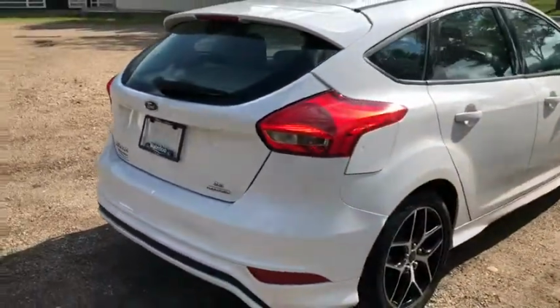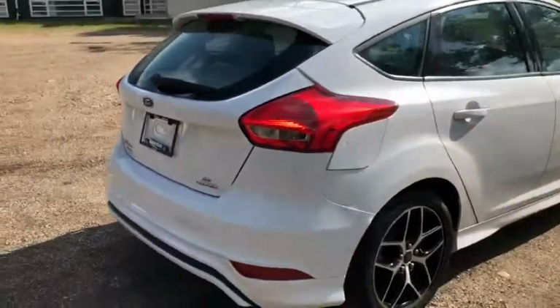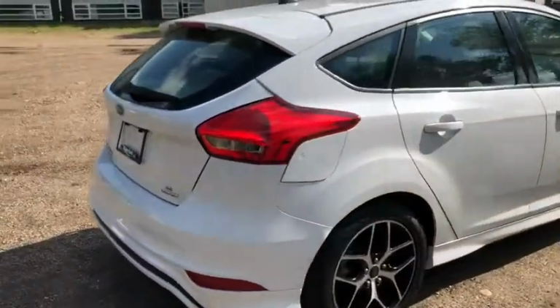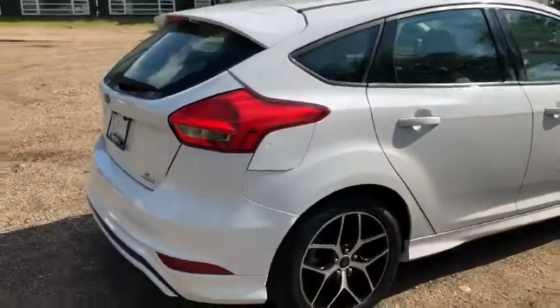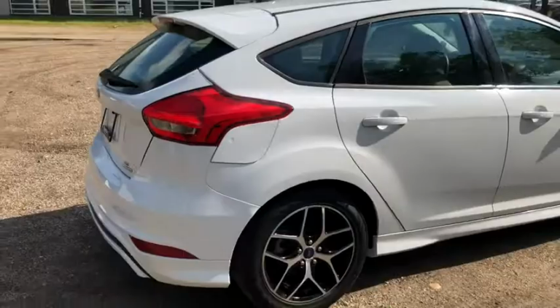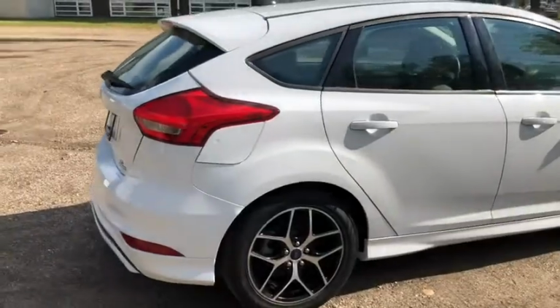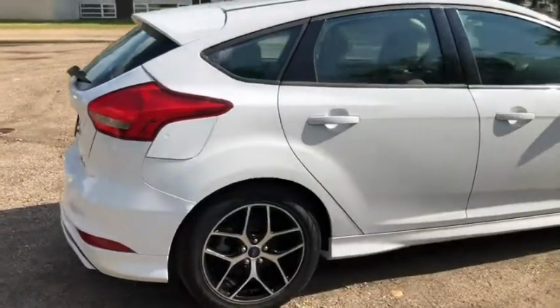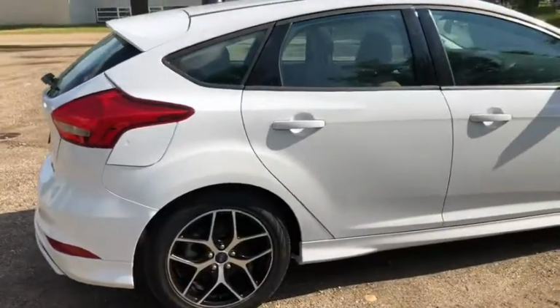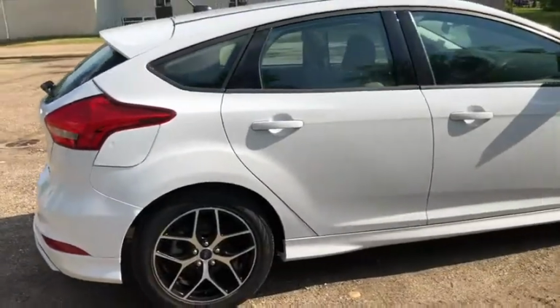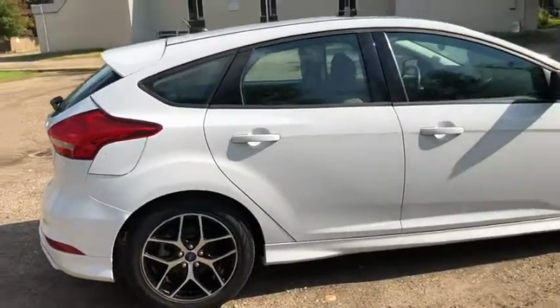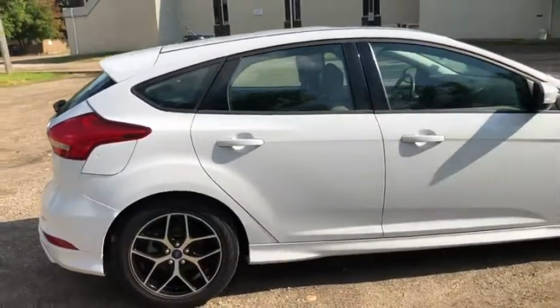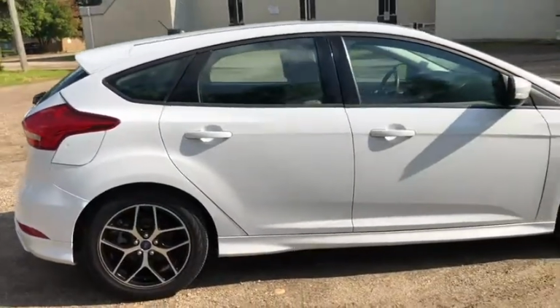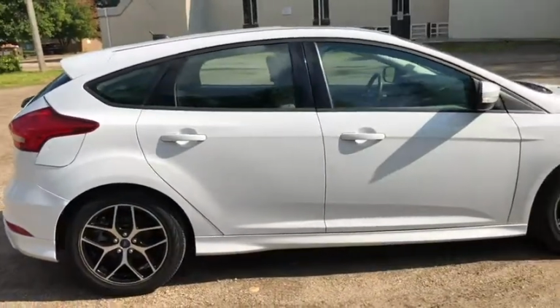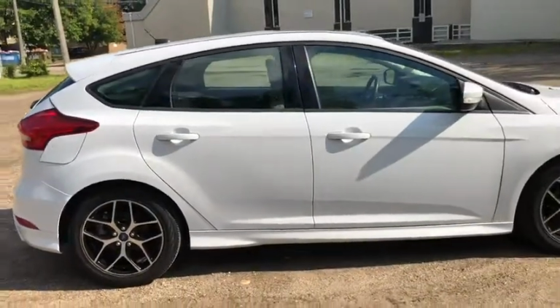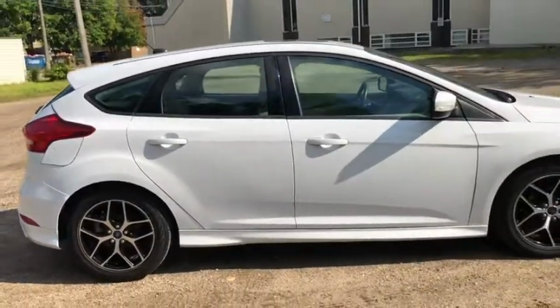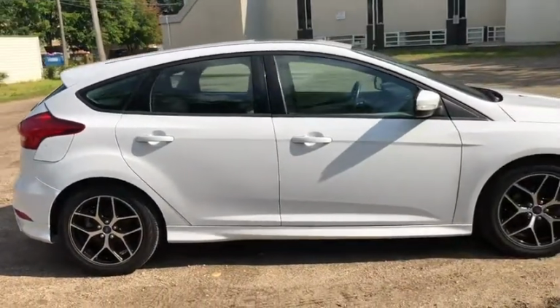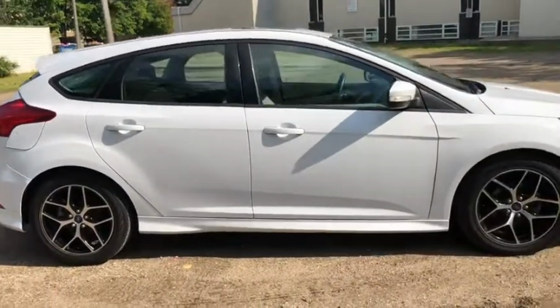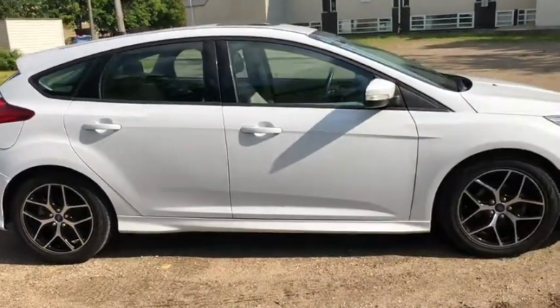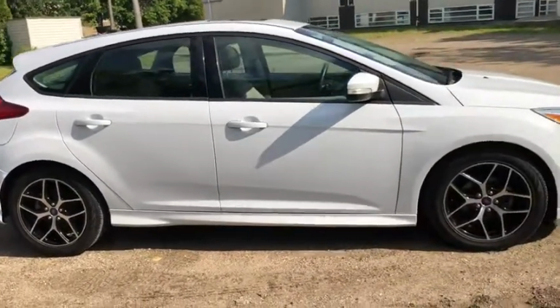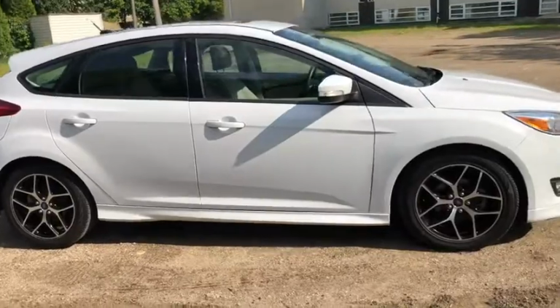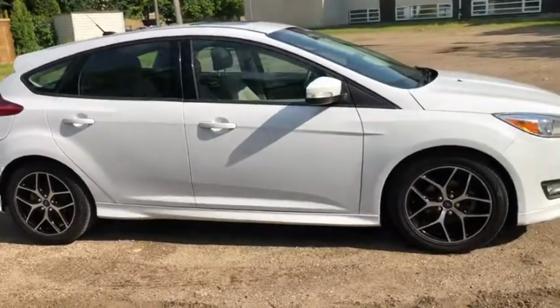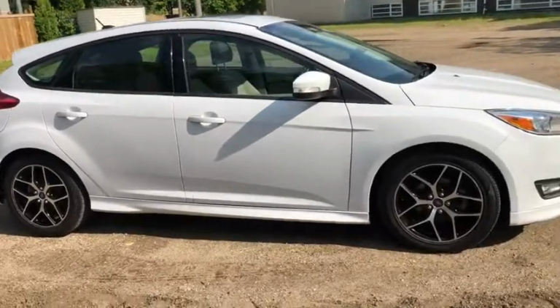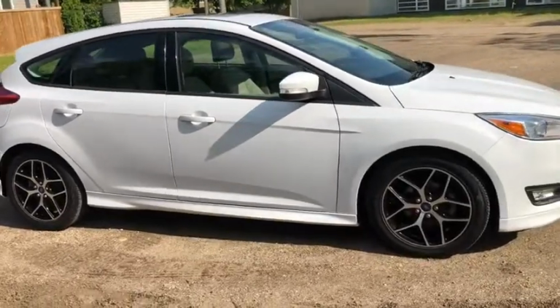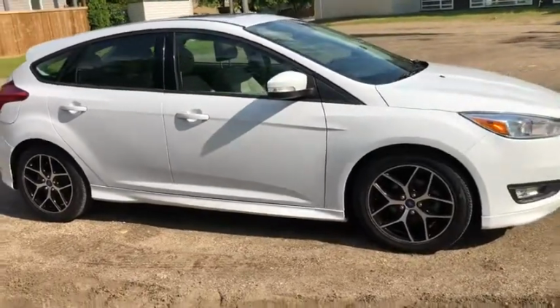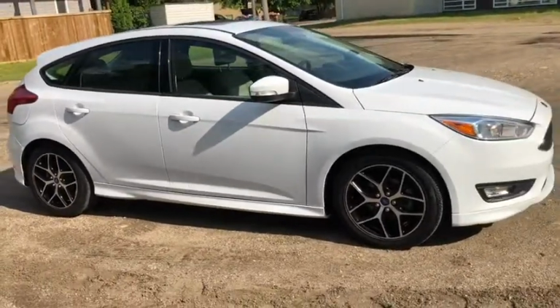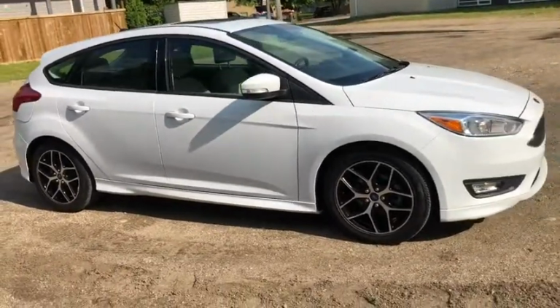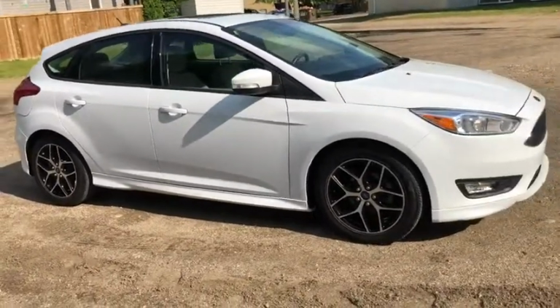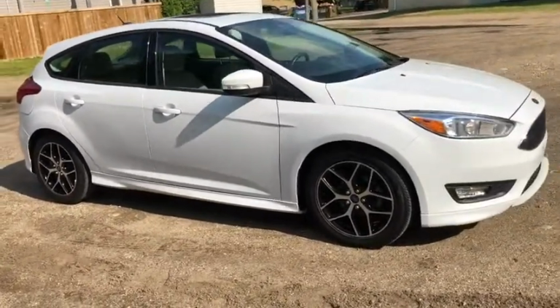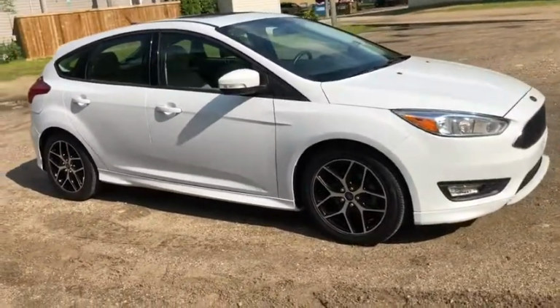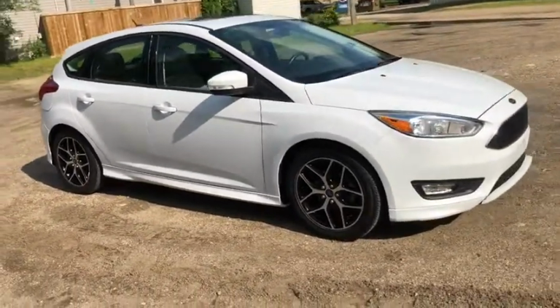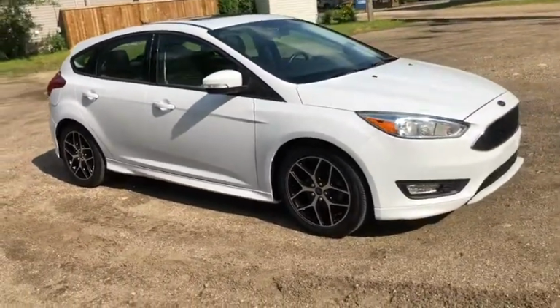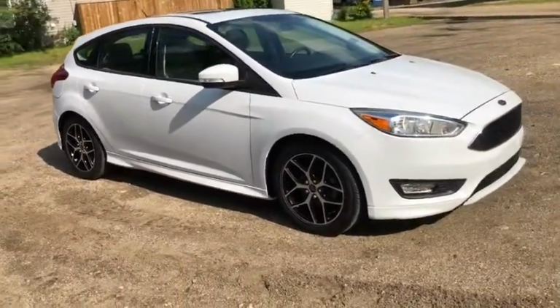Obviously not going to cover everything about this car in this short video, so if you have any further questions please get in touch with us at waterlooford.com, or stop by our dealership at 11420 107th Ave Northwest in Edmonton, Alberta.